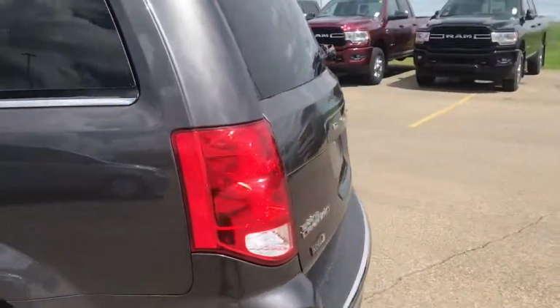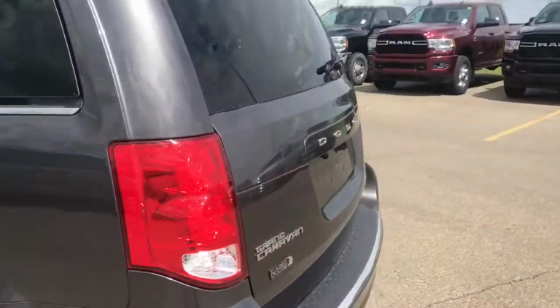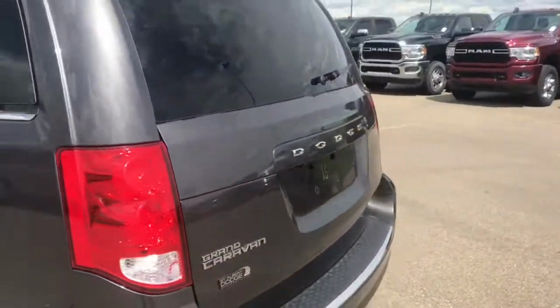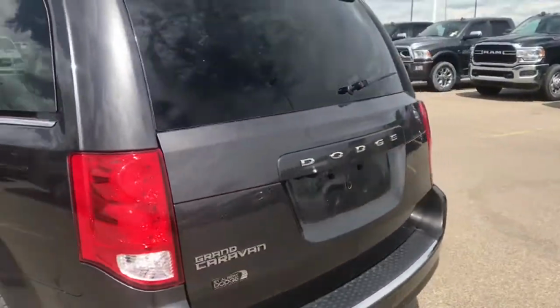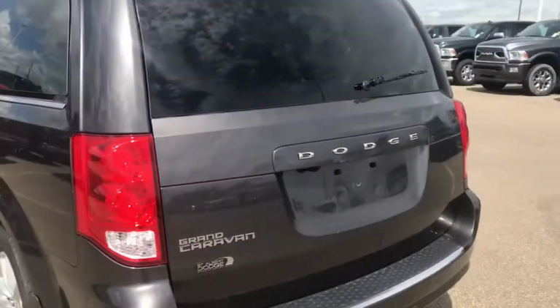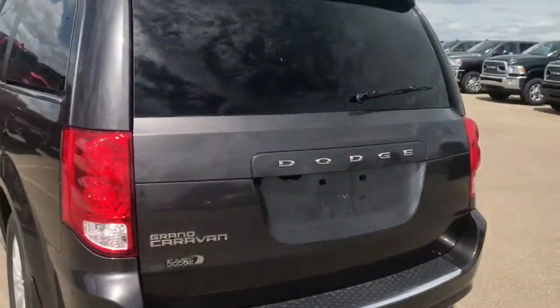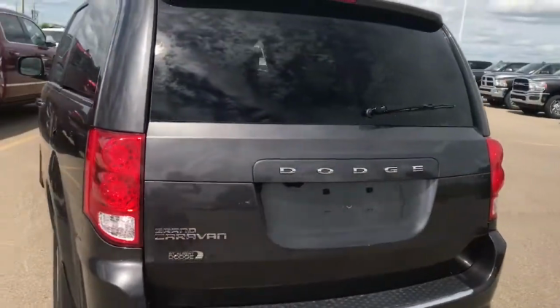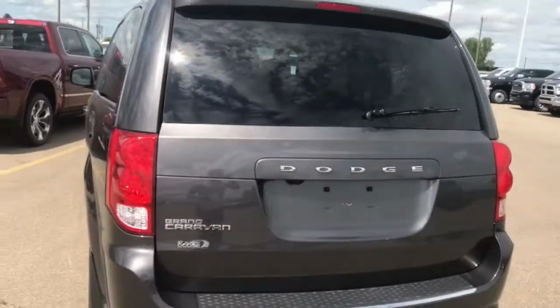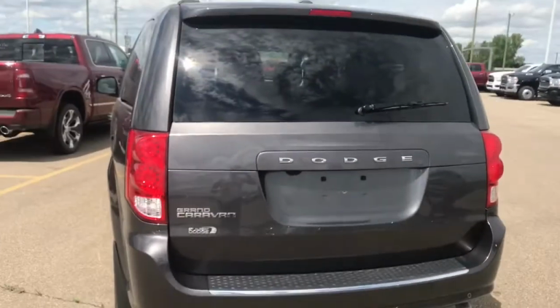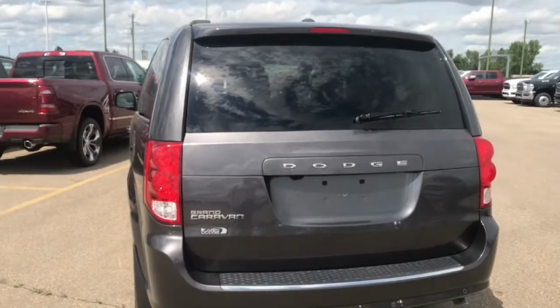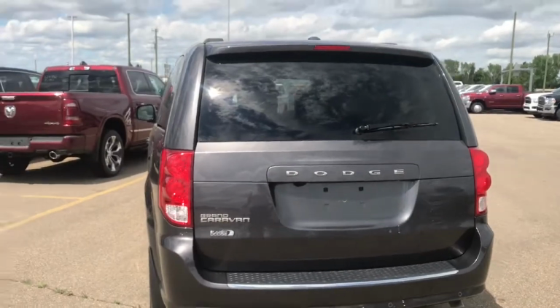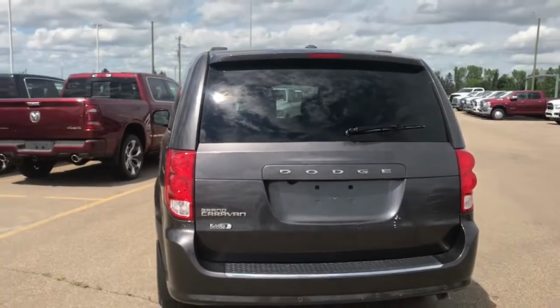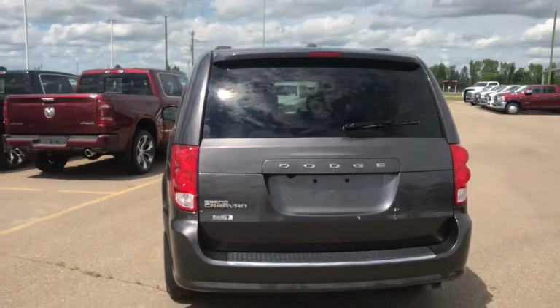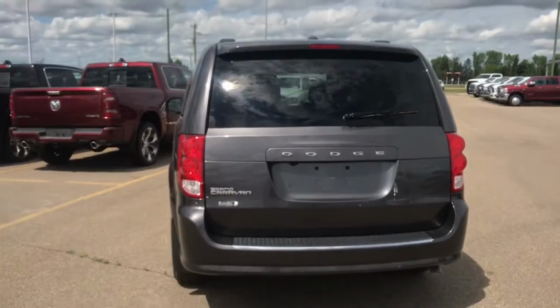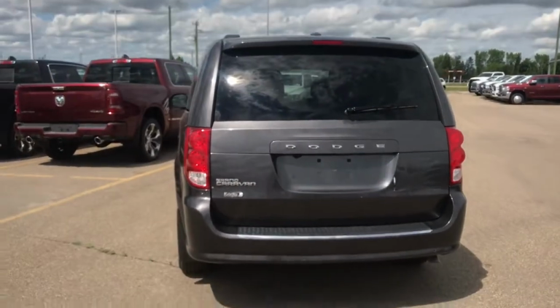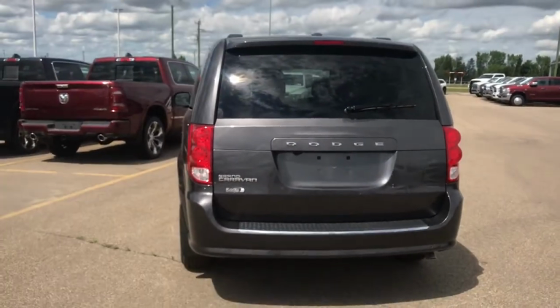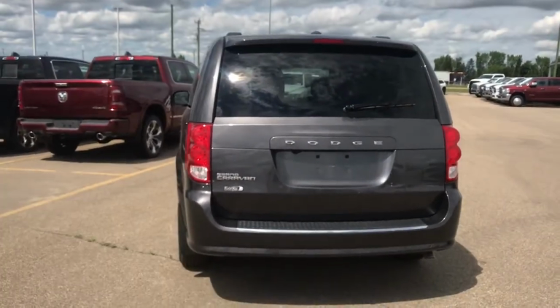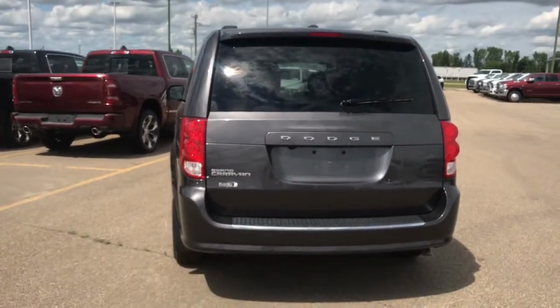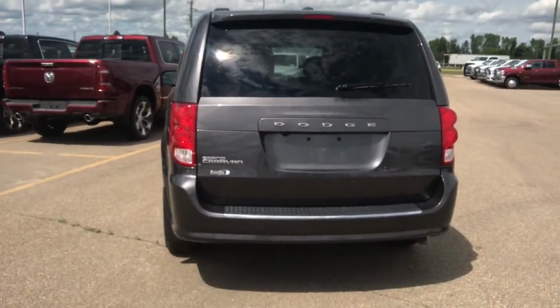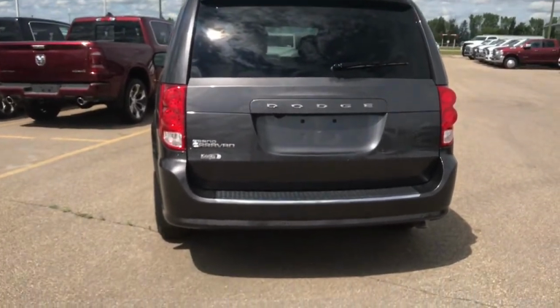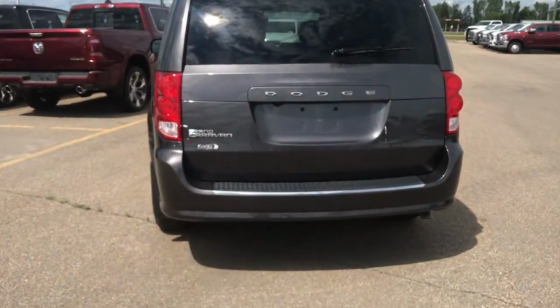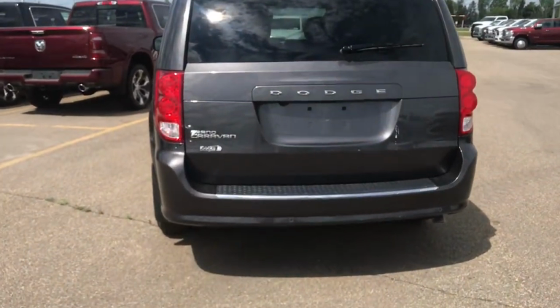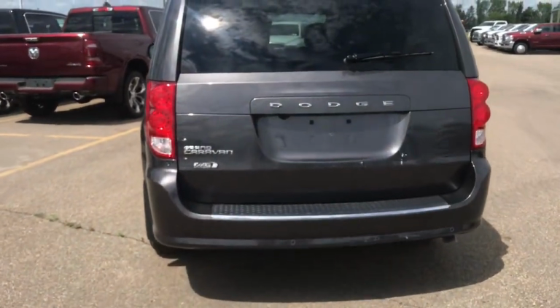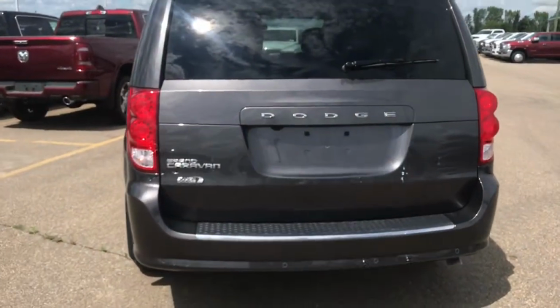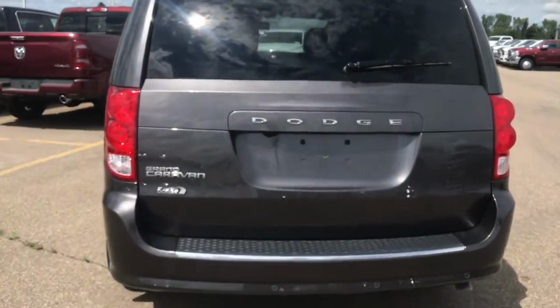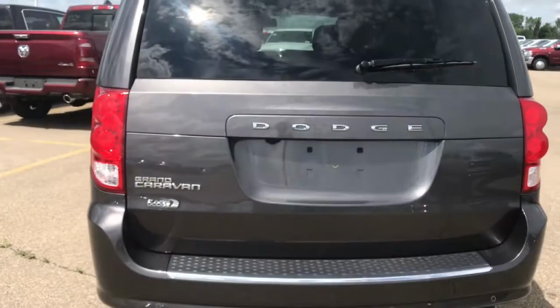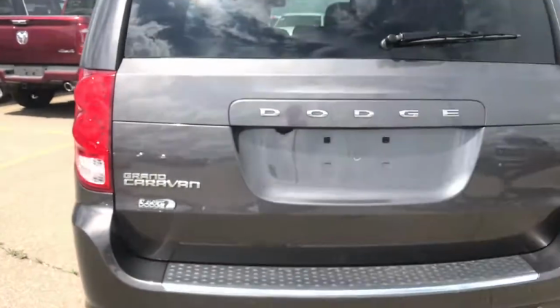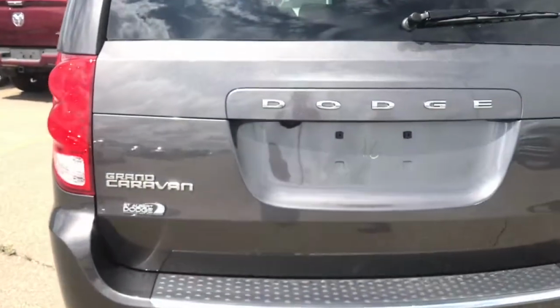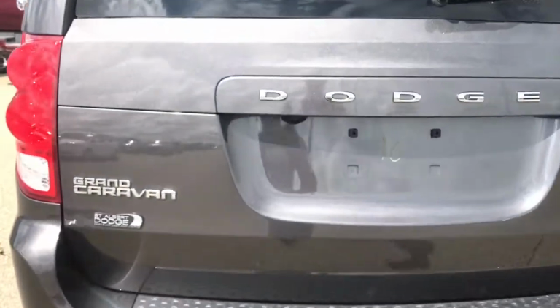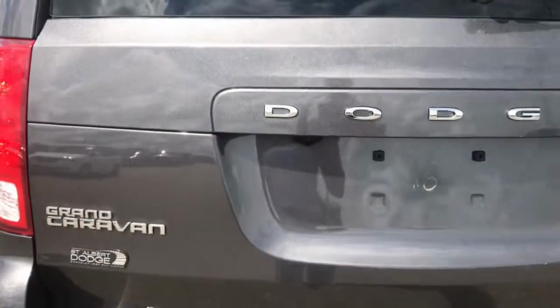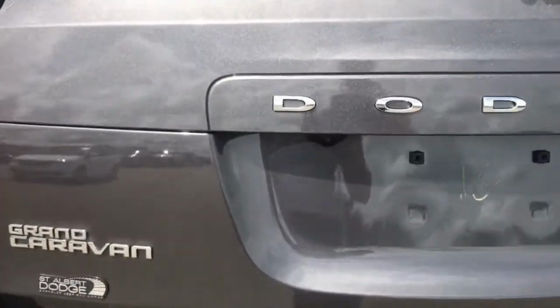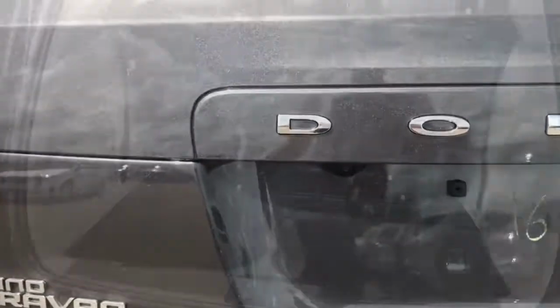Coming to the back, we have these premium LED taillights. We've also got four sensors running along the rear, and you have your backup camera right here.